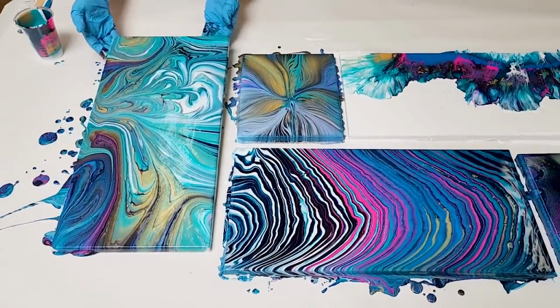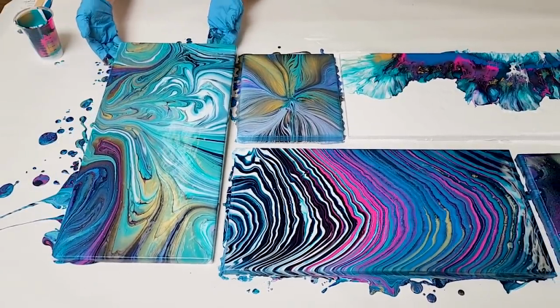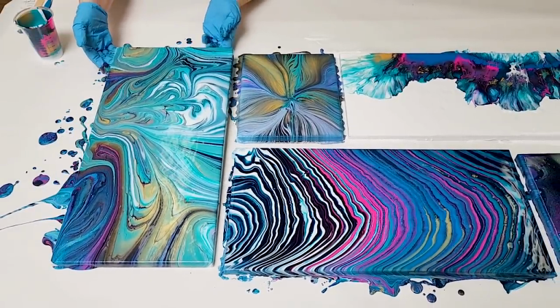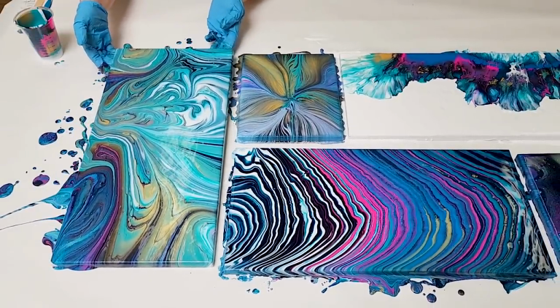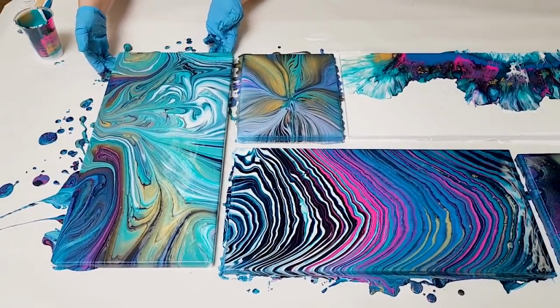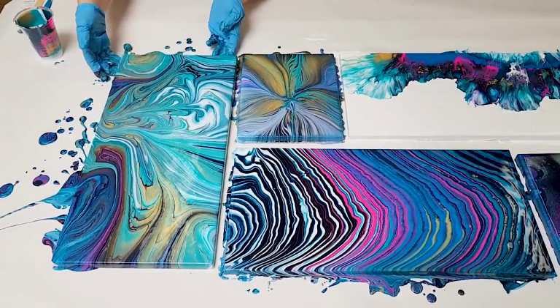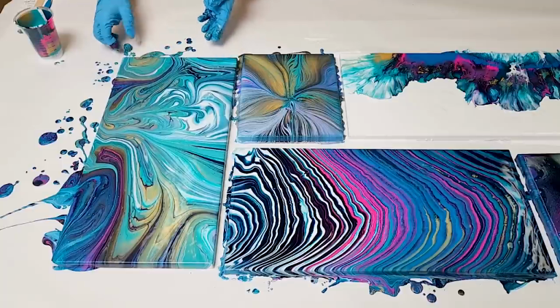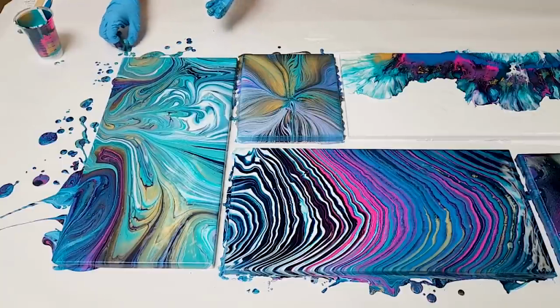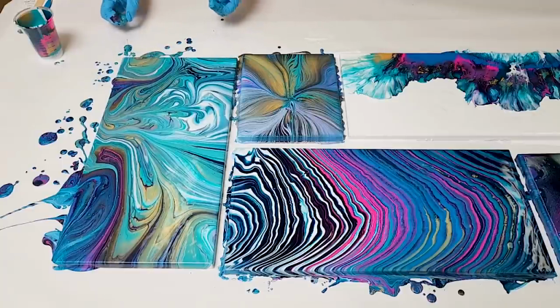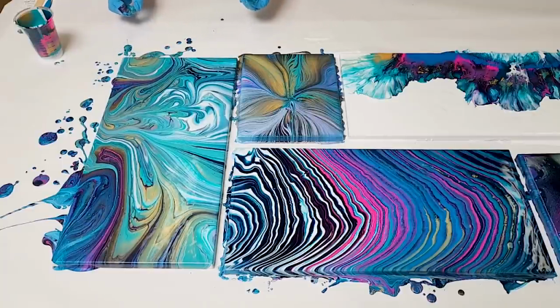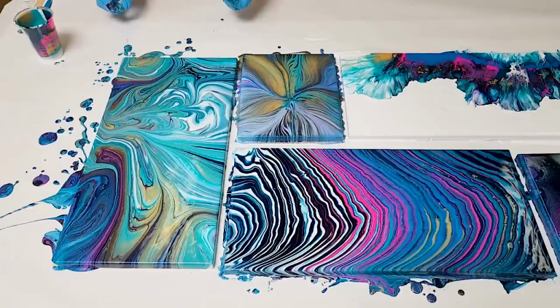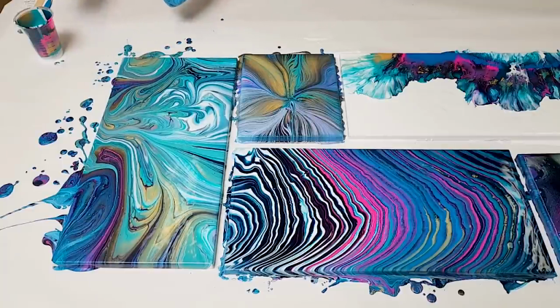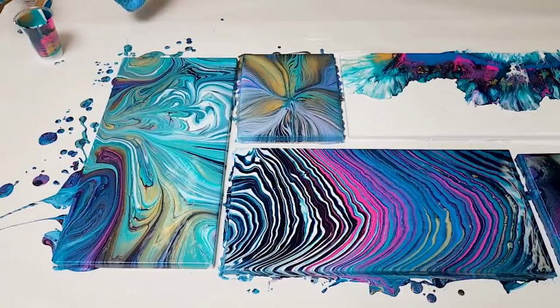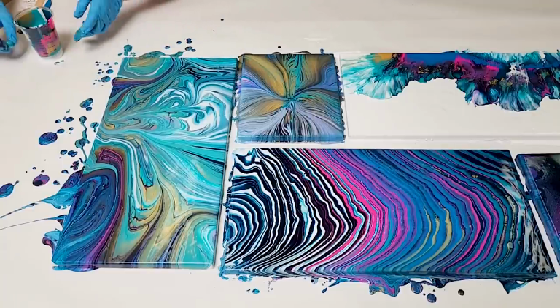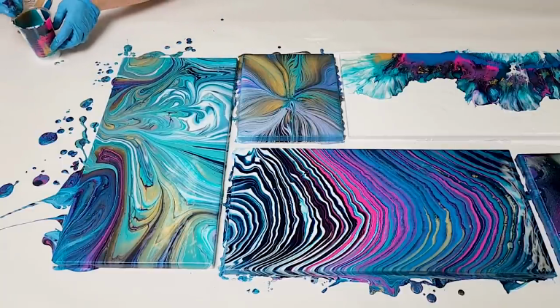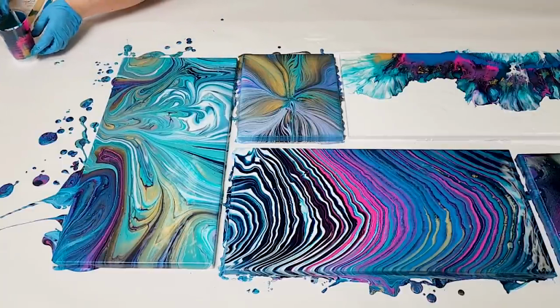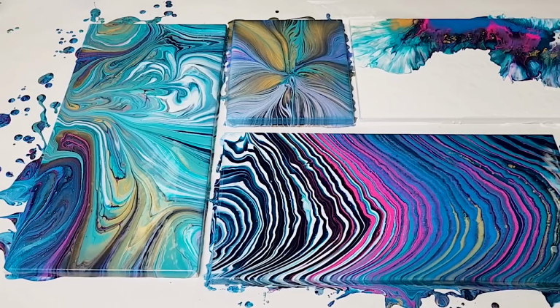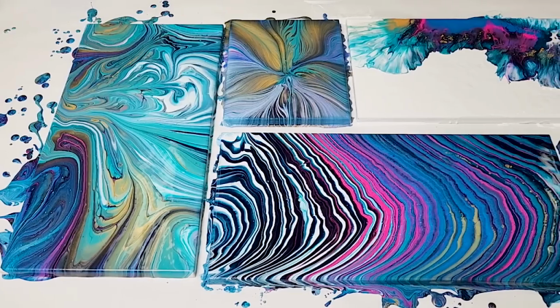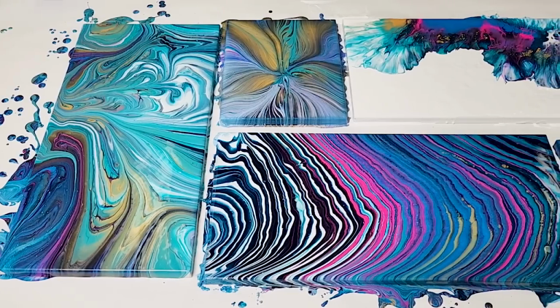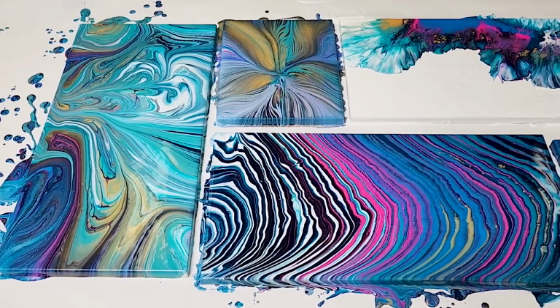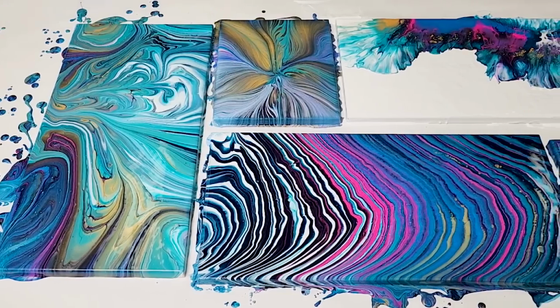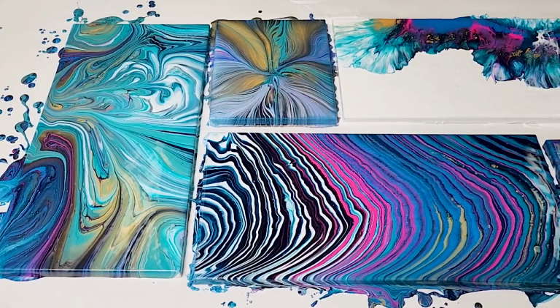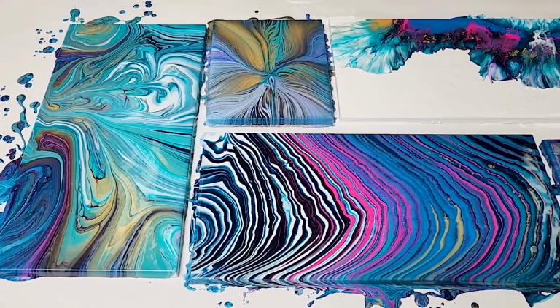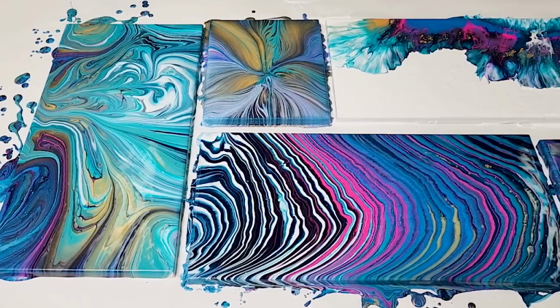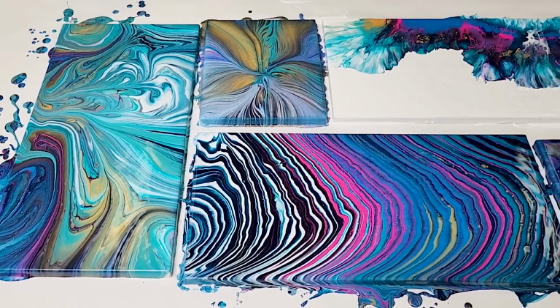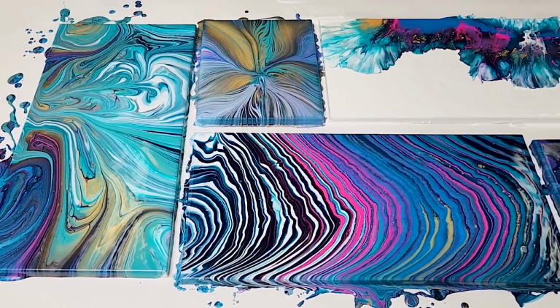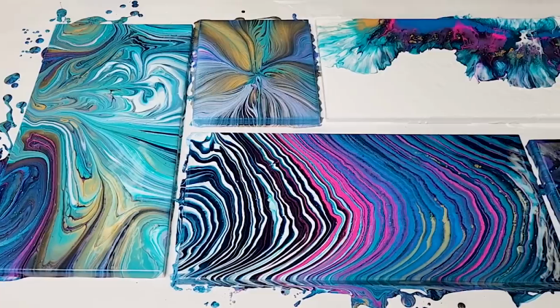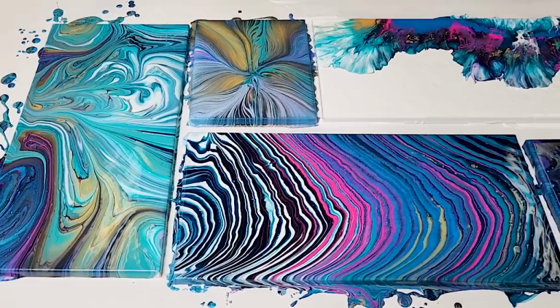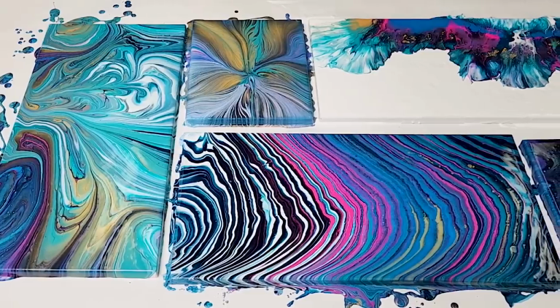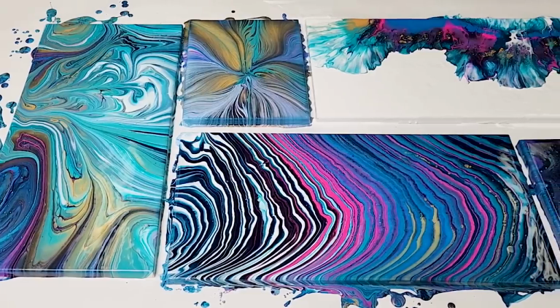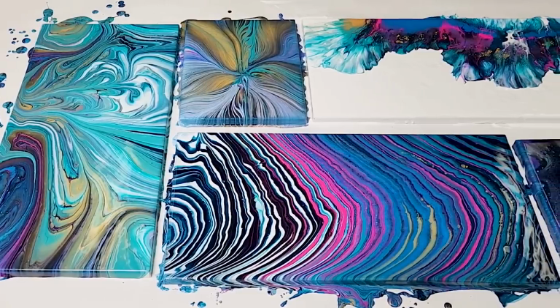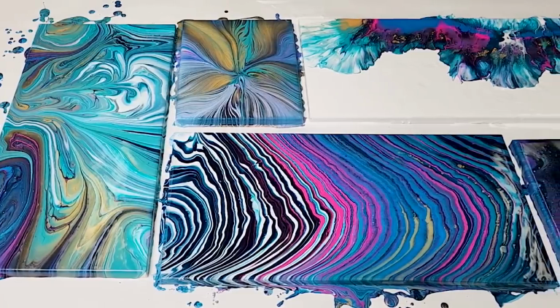I am in love with that. Might be my favorite of this entire set. There you guys have it — five canvases, five techniques. Let's bring you in for a close-up.